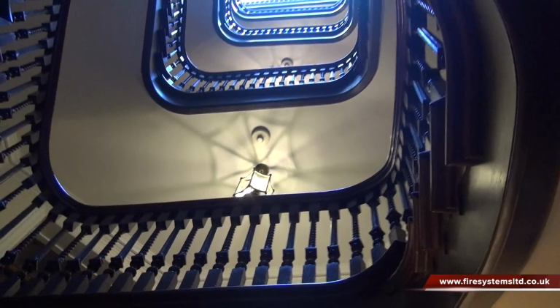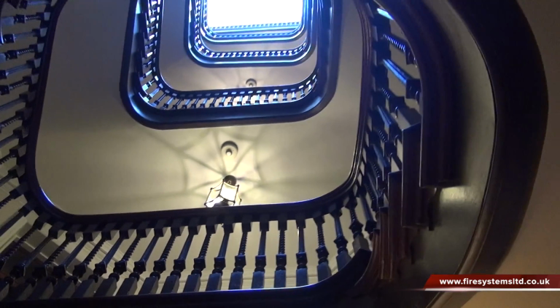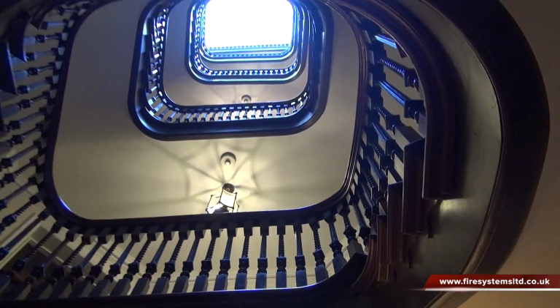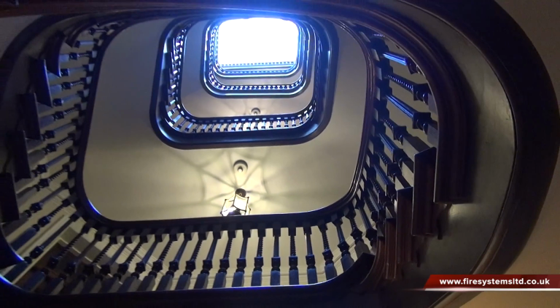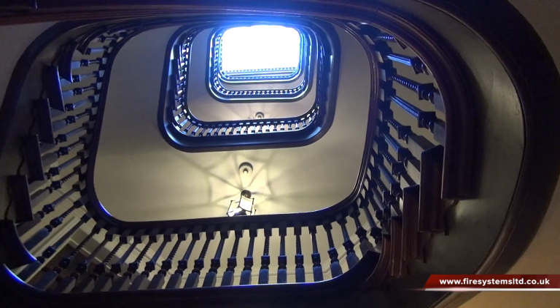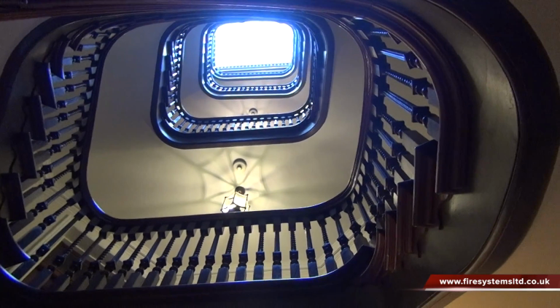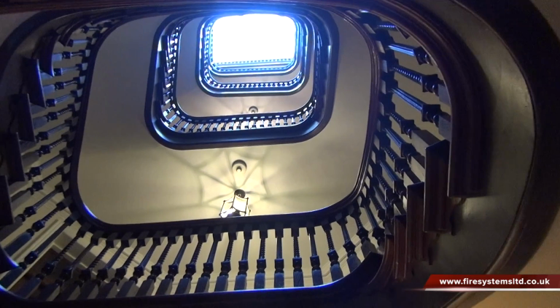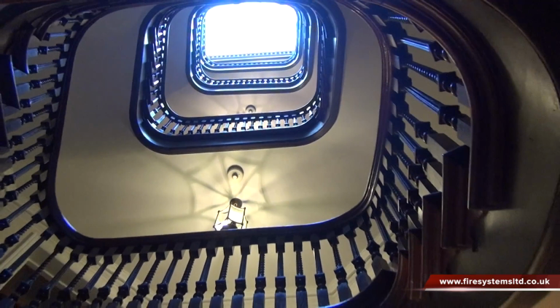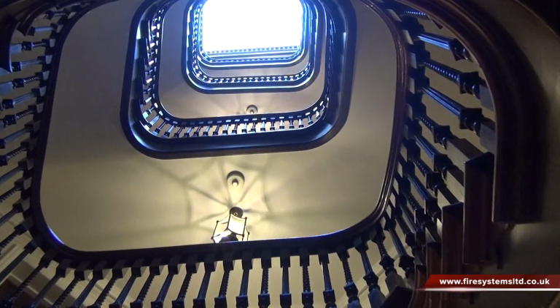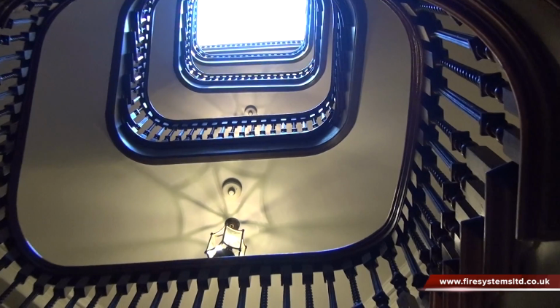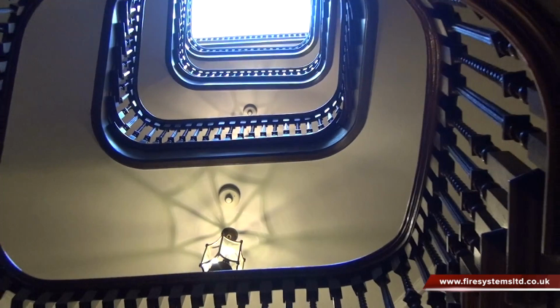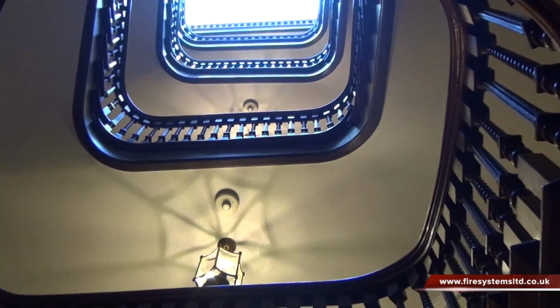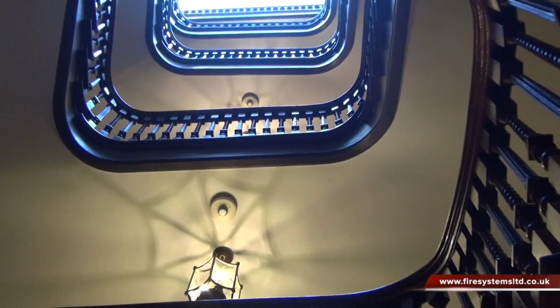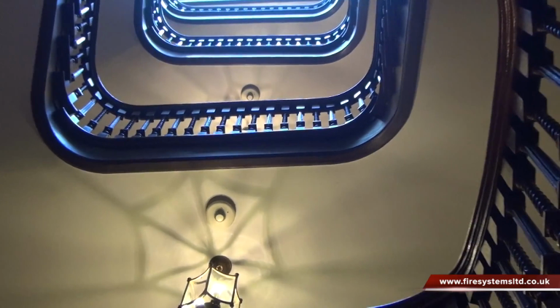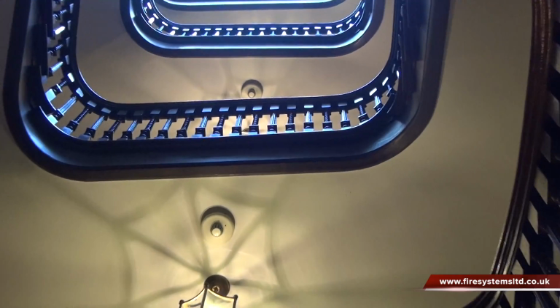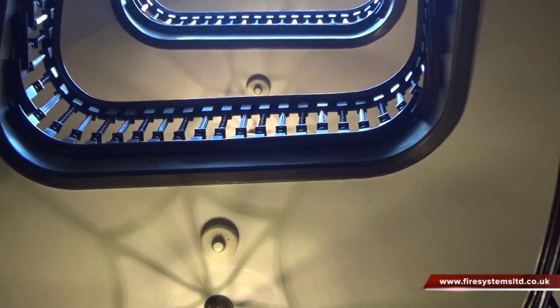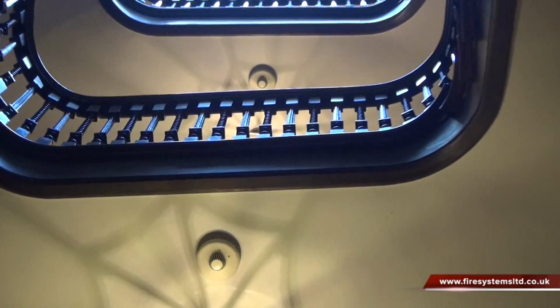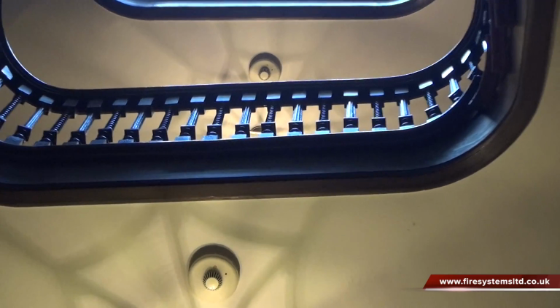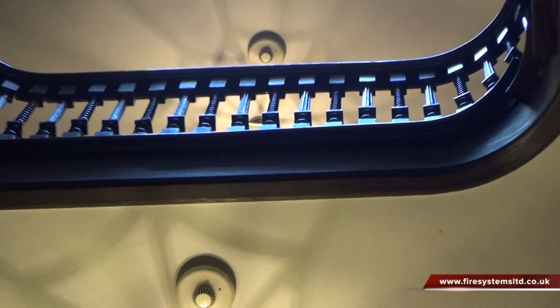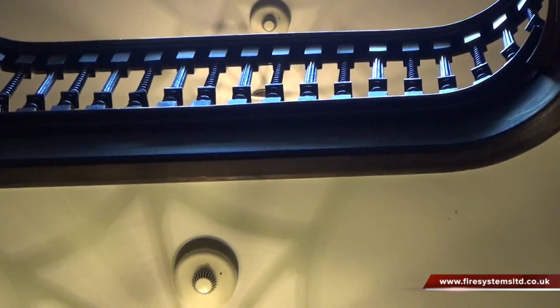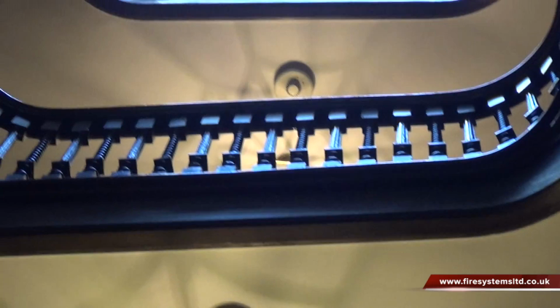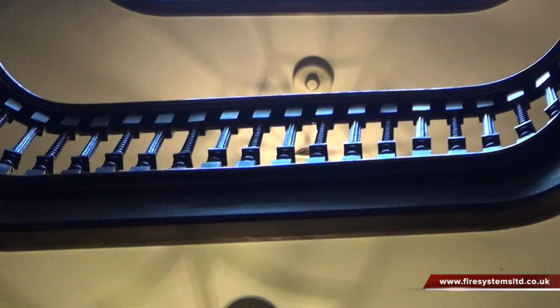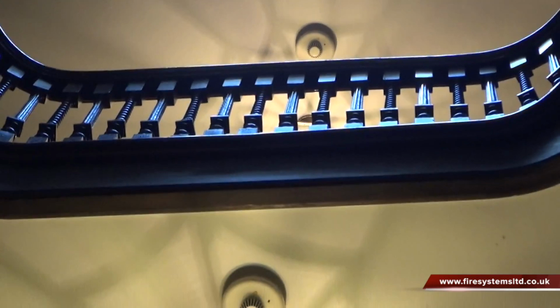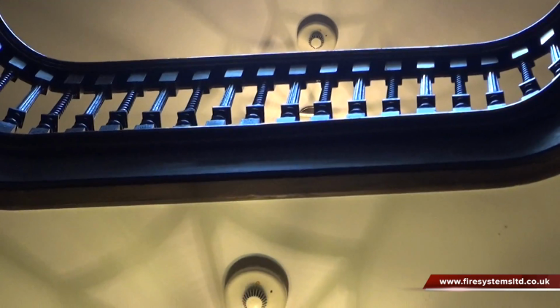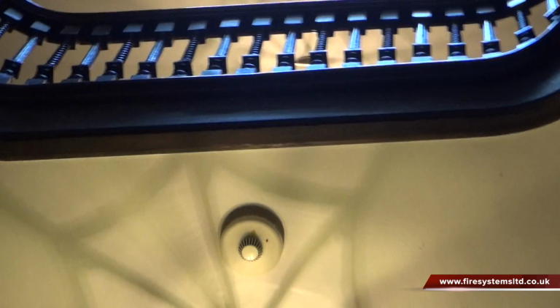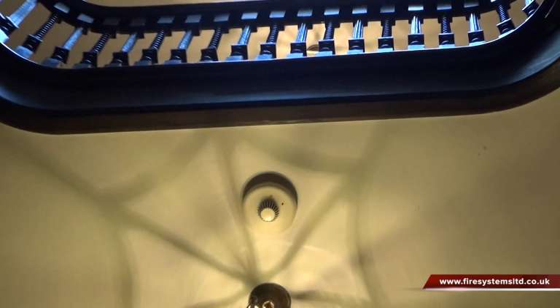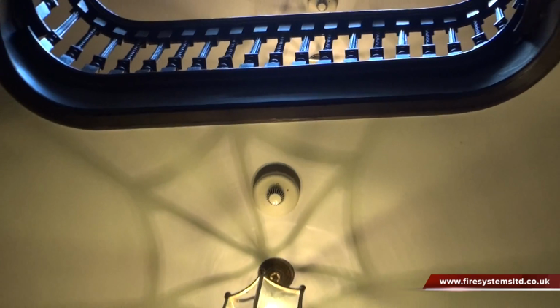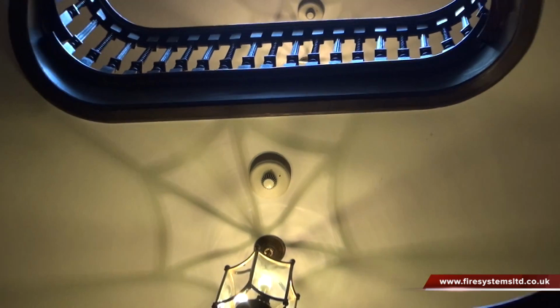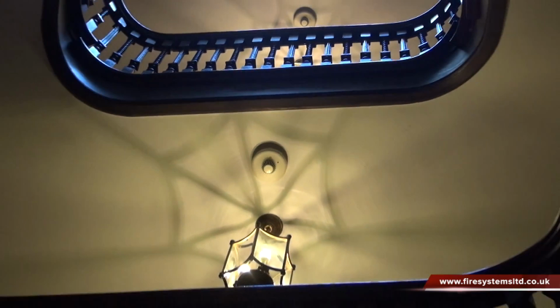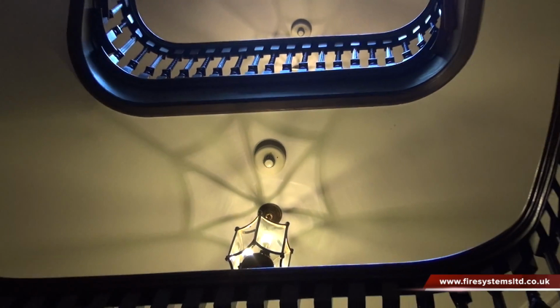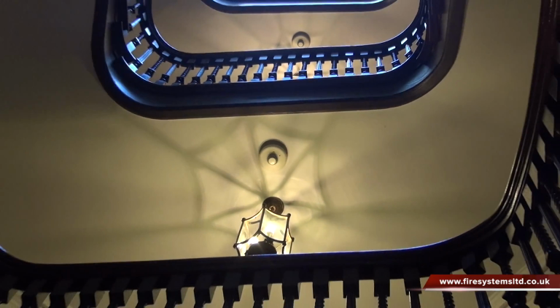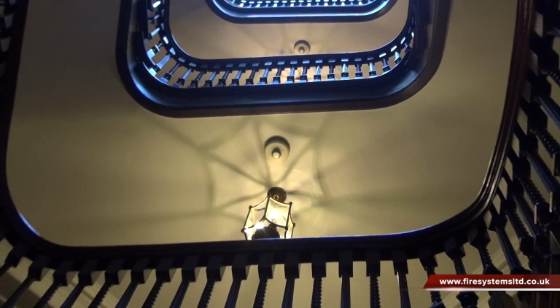Fire Systems Limited specialise in designing and installing wireless fire alarms. If you require more information, complete our contact page or call our office on 0208 541 5646.